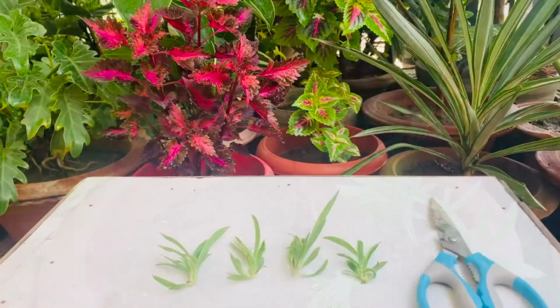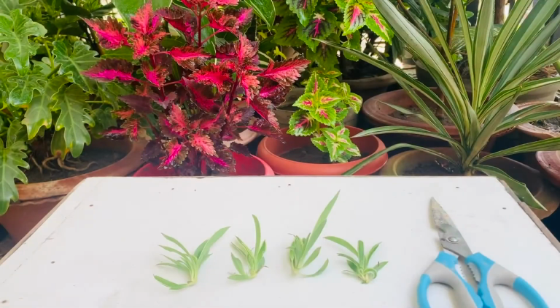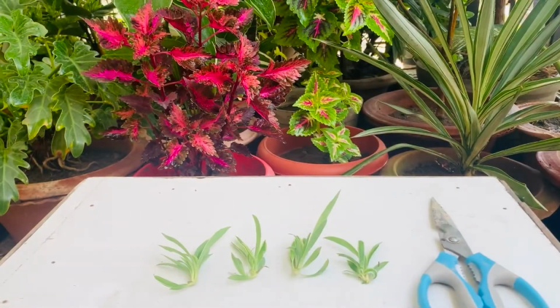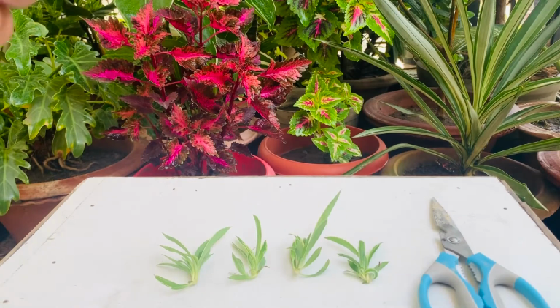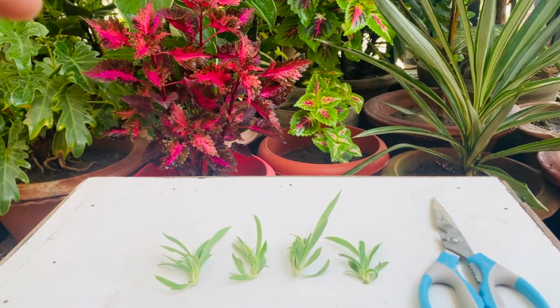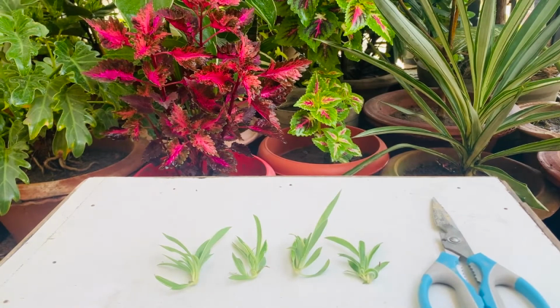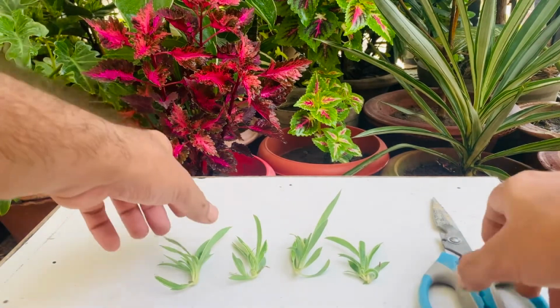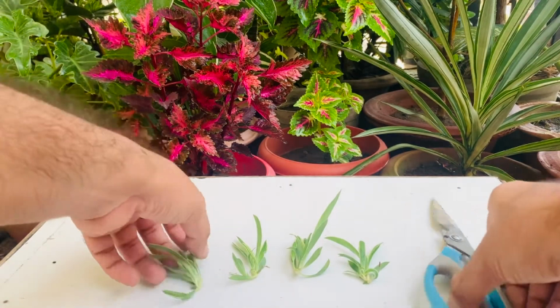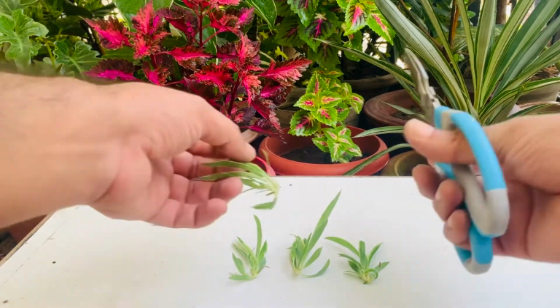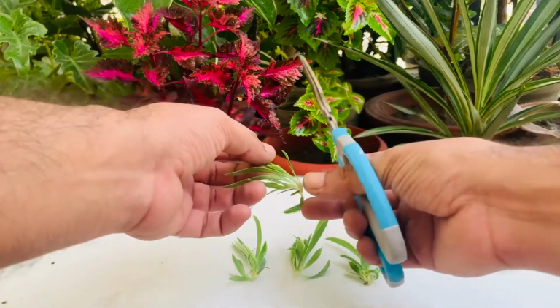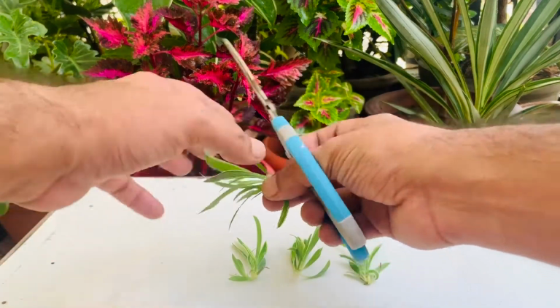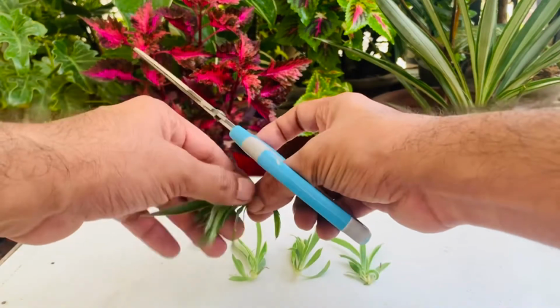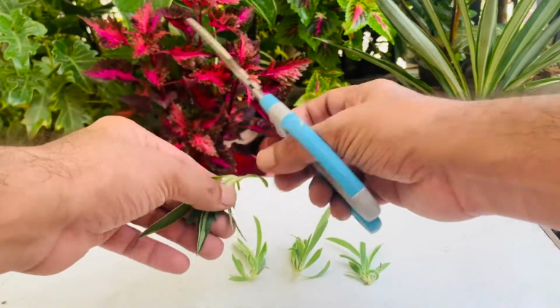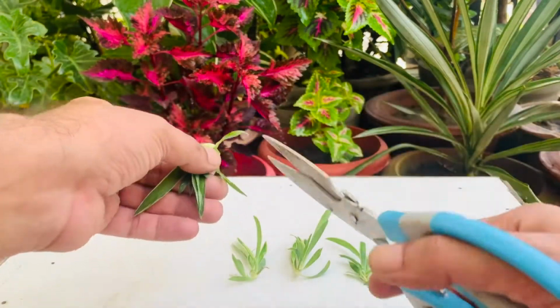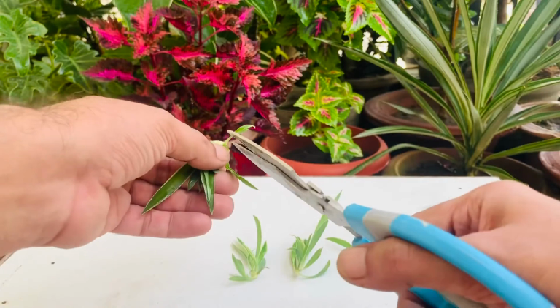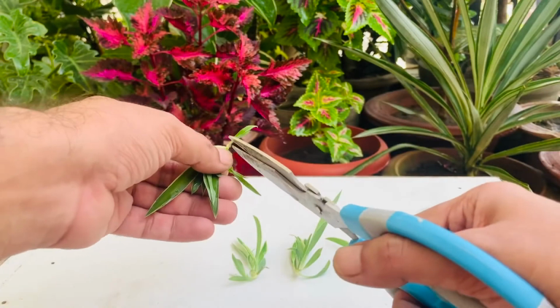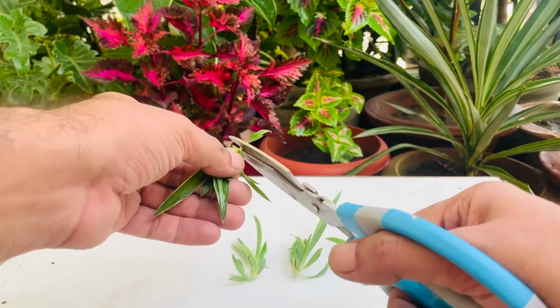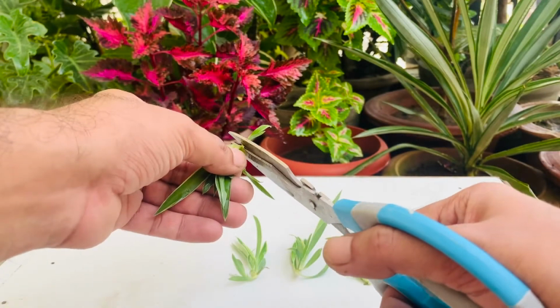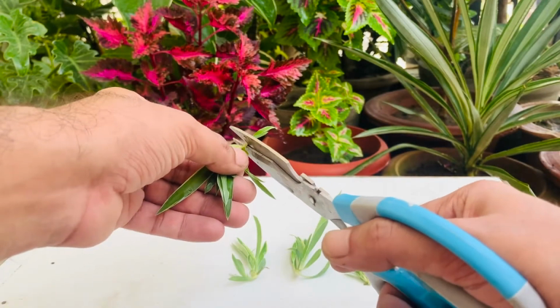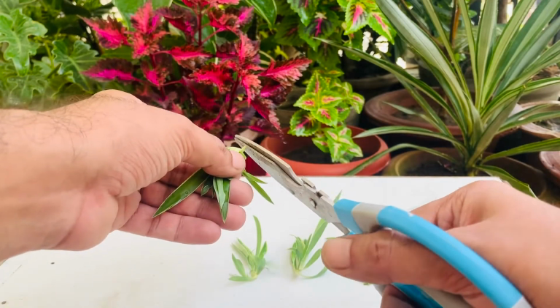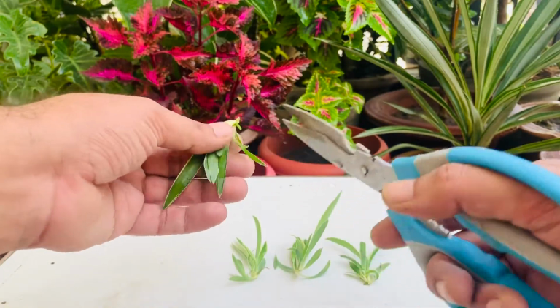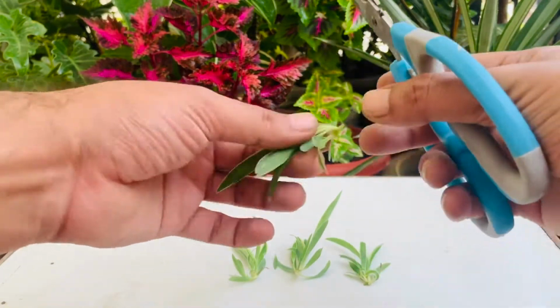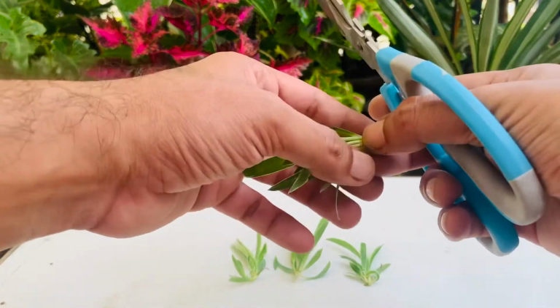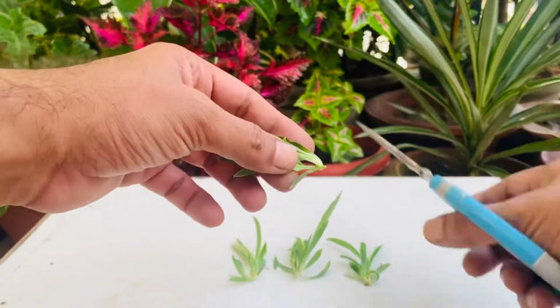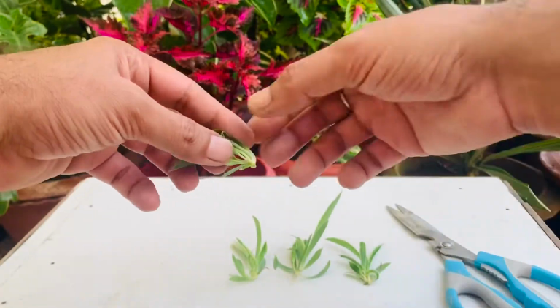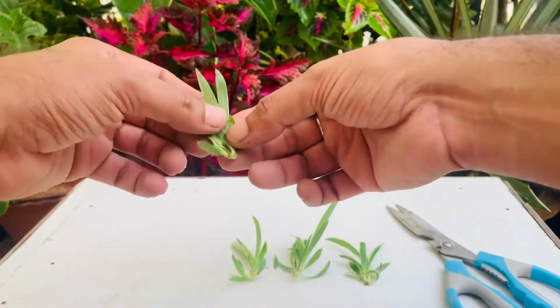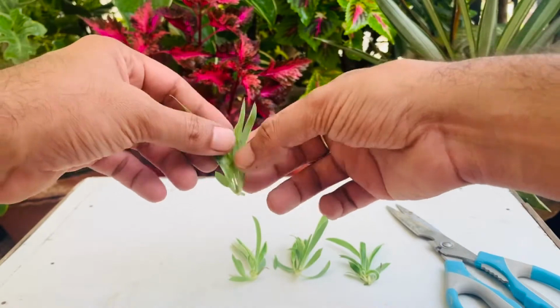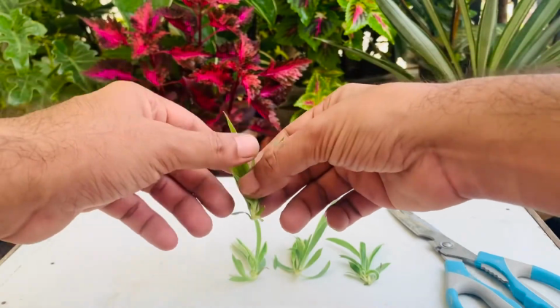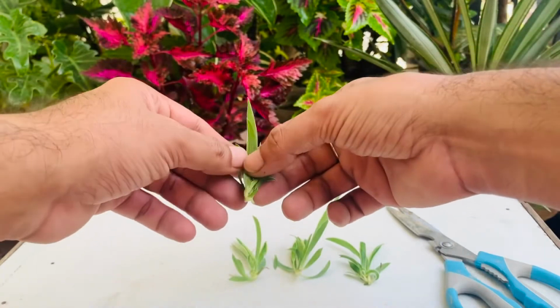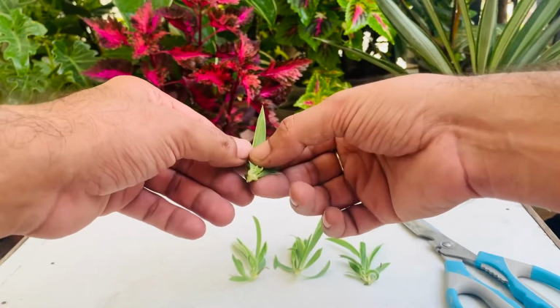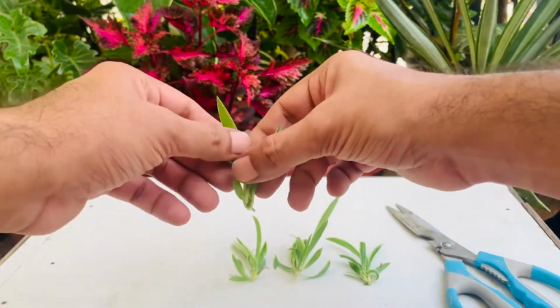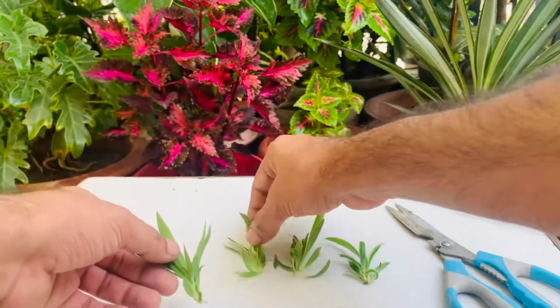And here they are — my beautiful 4 baby spider plants getting ready to start a fresh life. The basic checks before putting them into the process of propagation: cutting the bottom leaves and cleaning them.